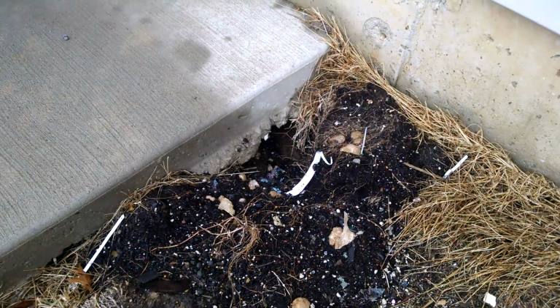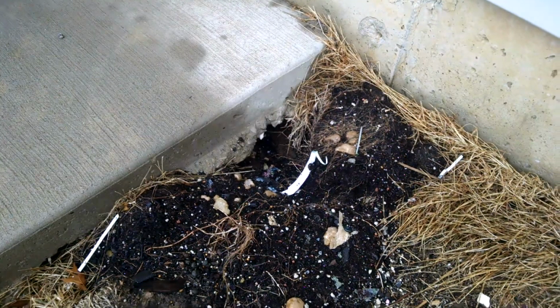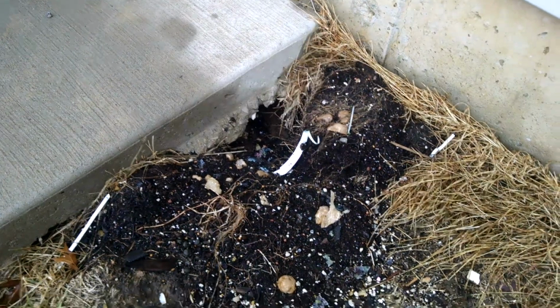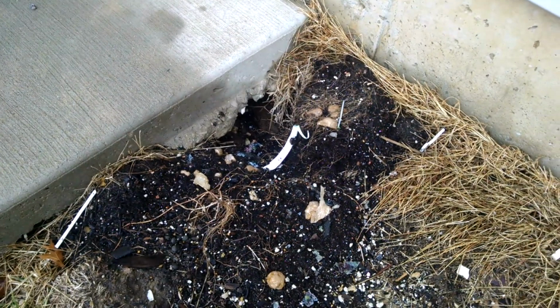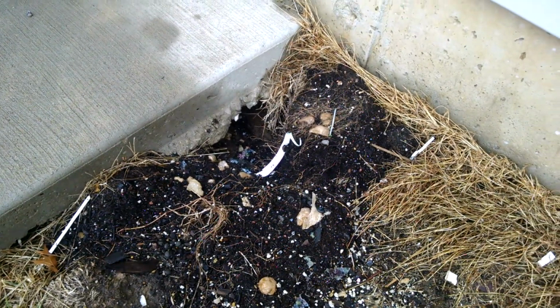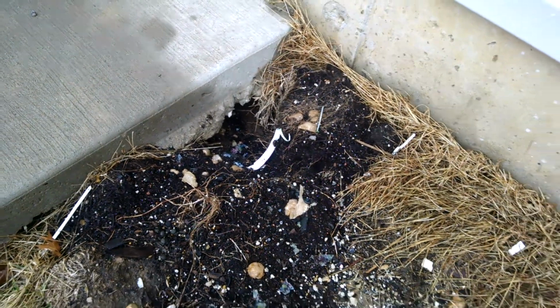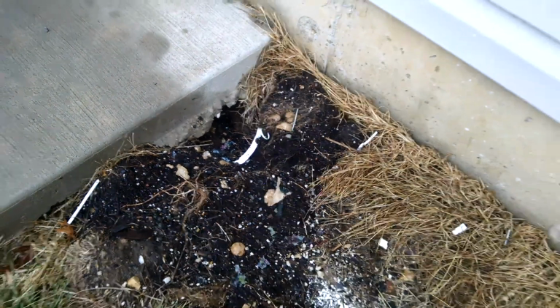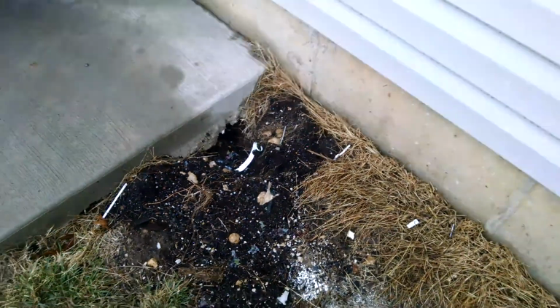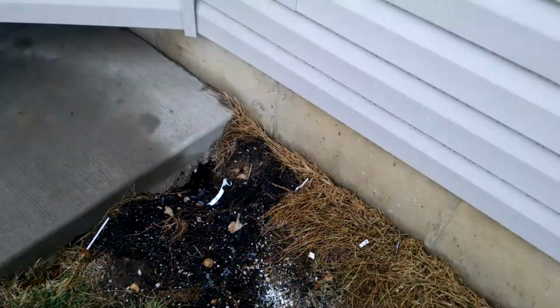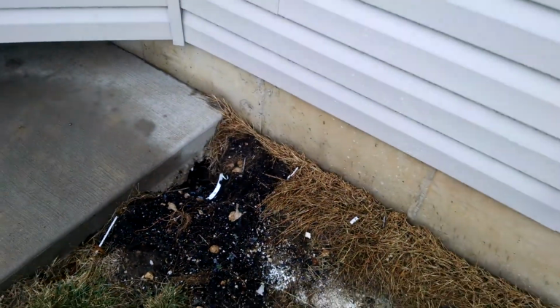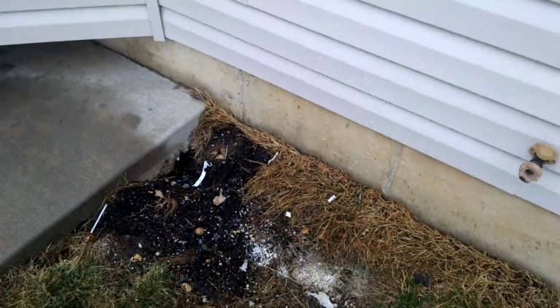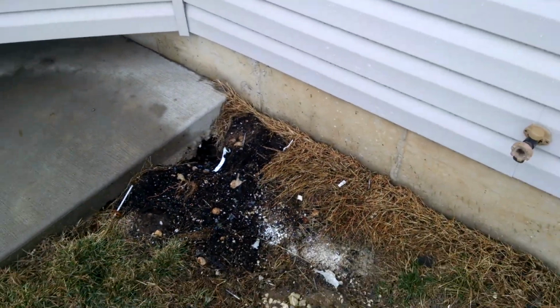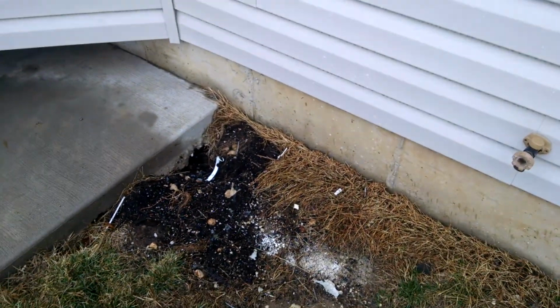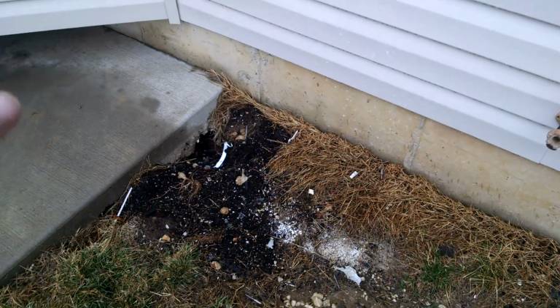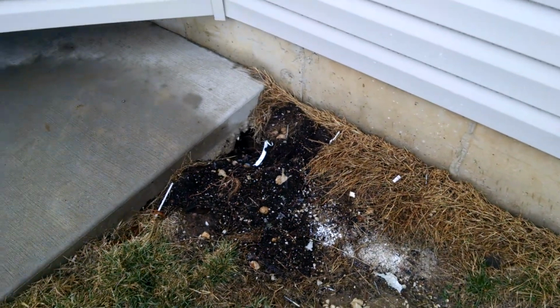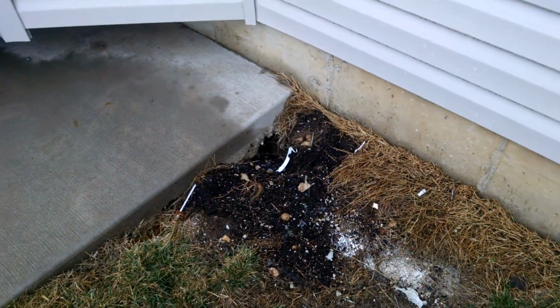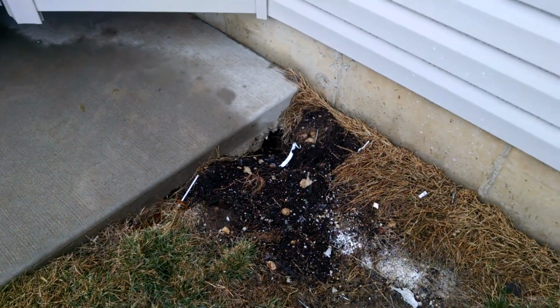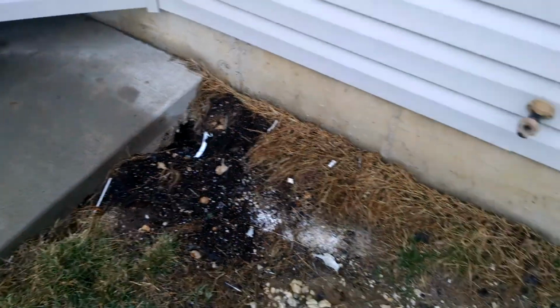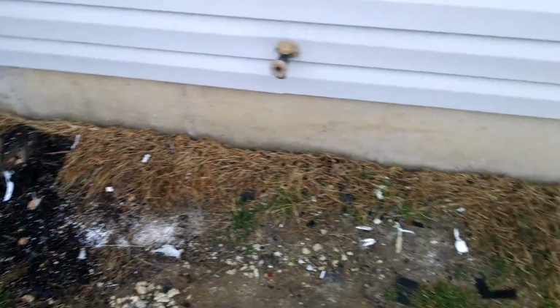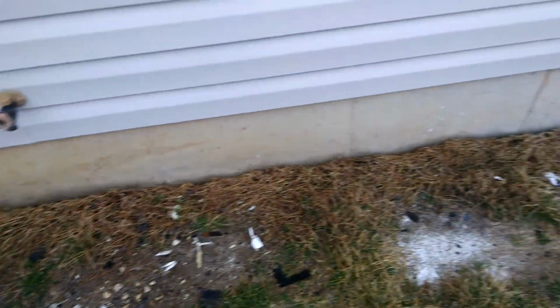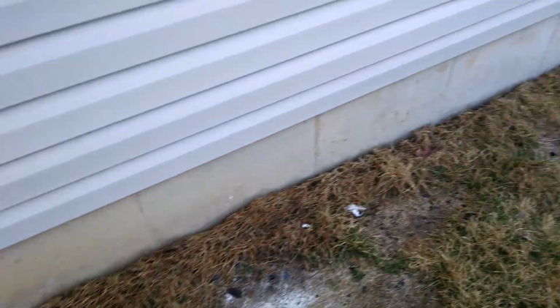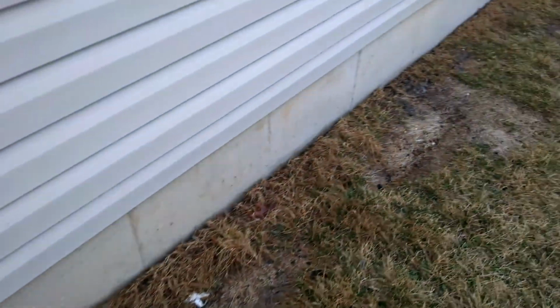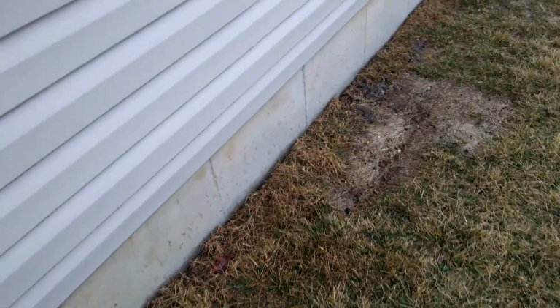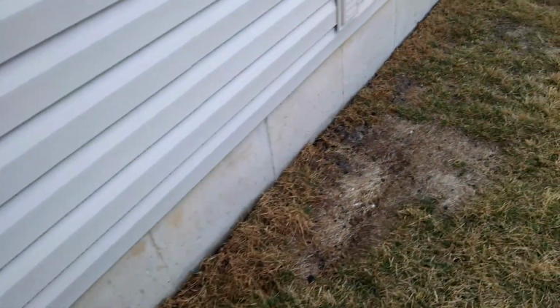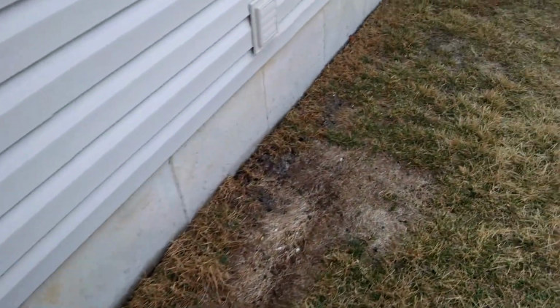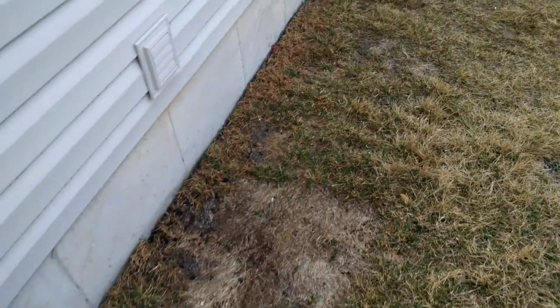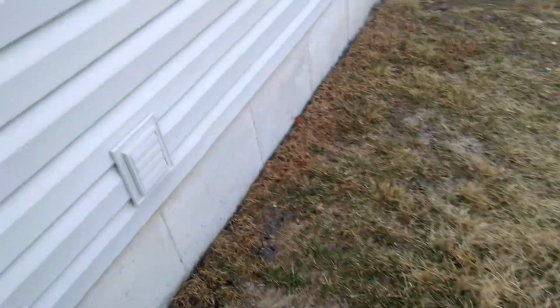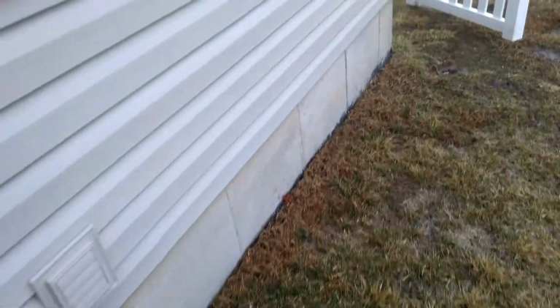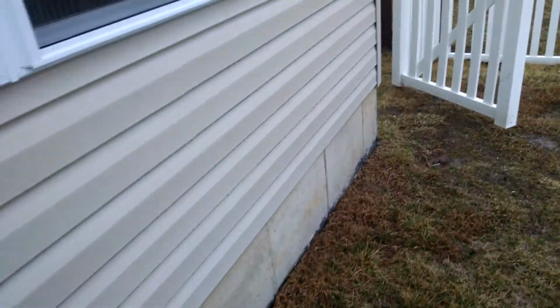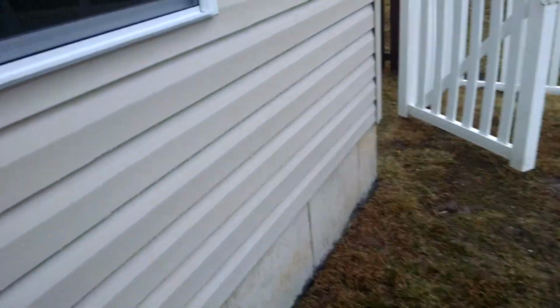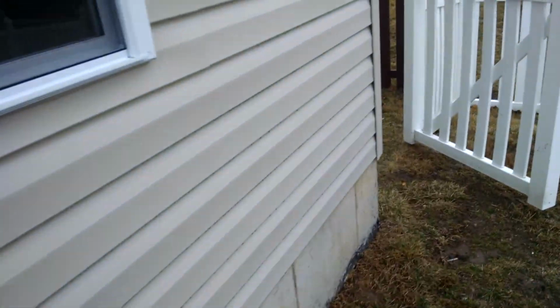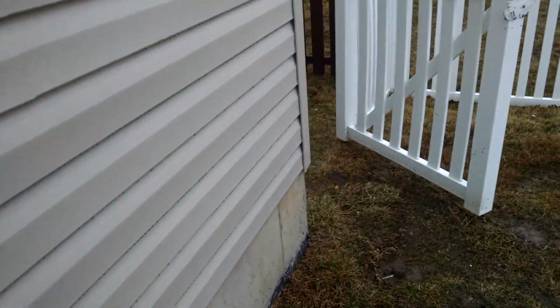You can see we kind of got this blown out right over here underneath our patio. That's really not a big deal, but it should be completed.